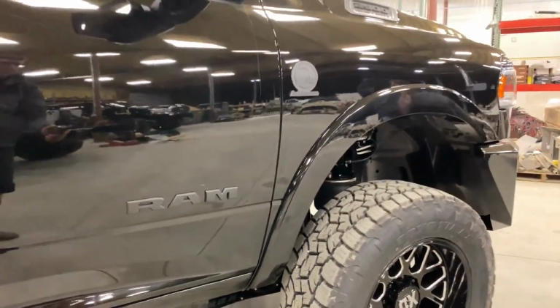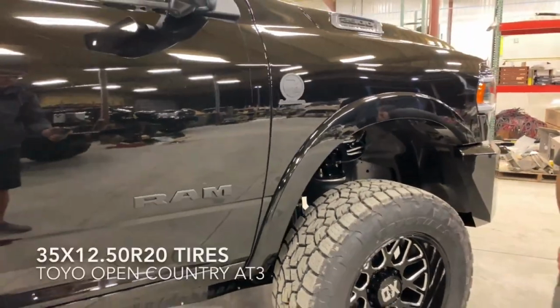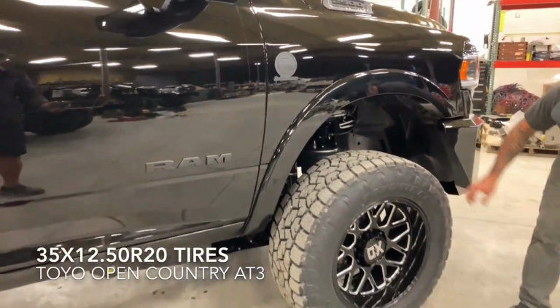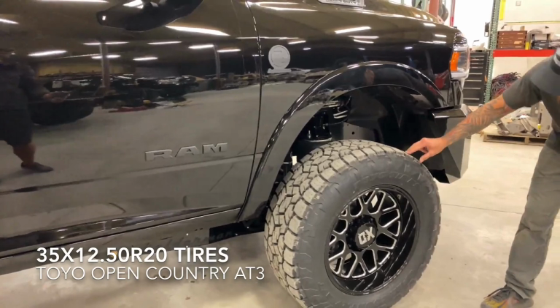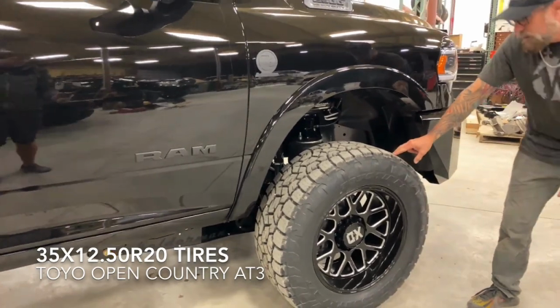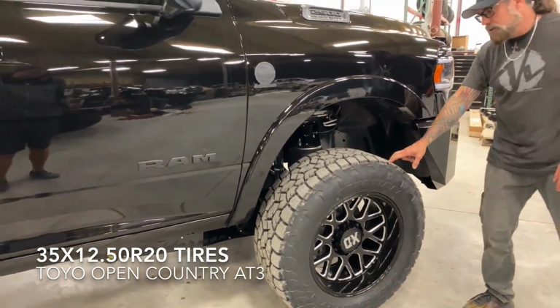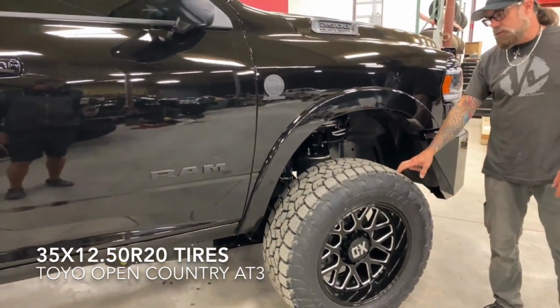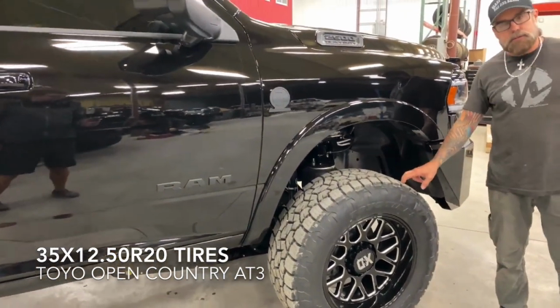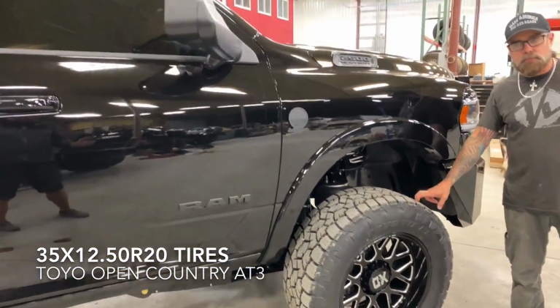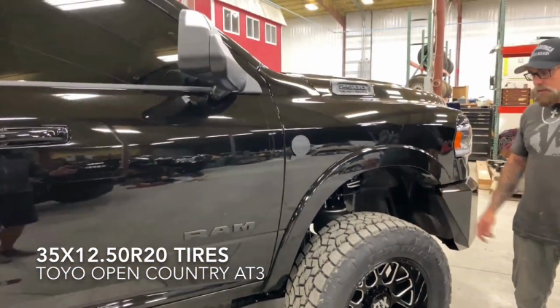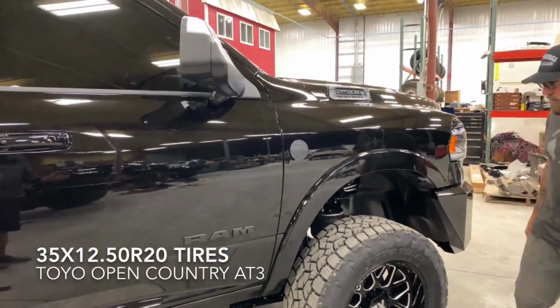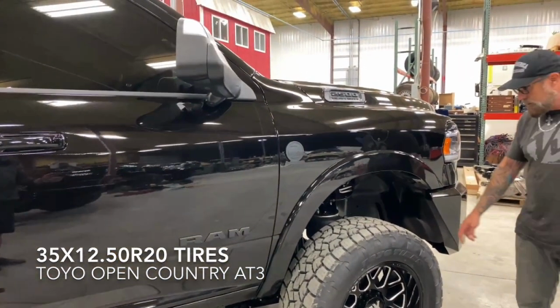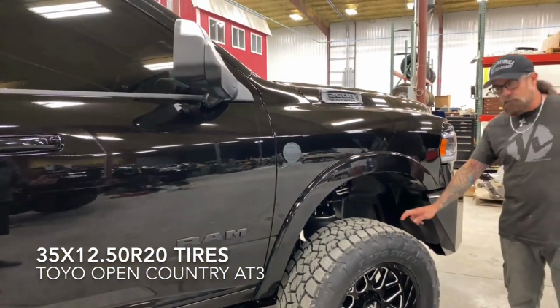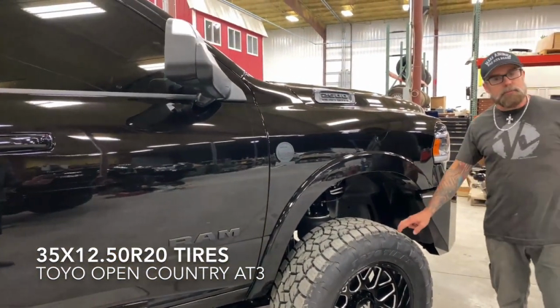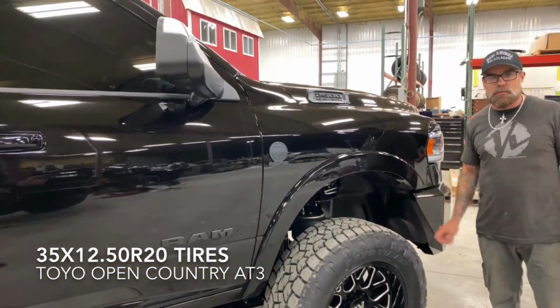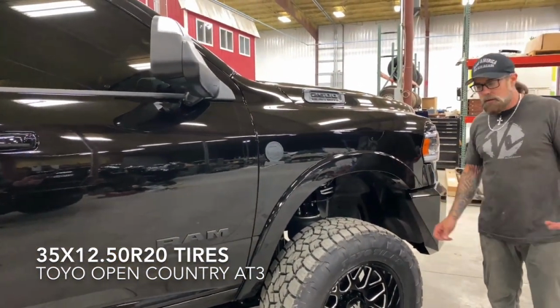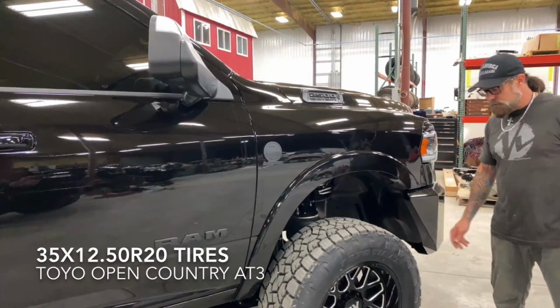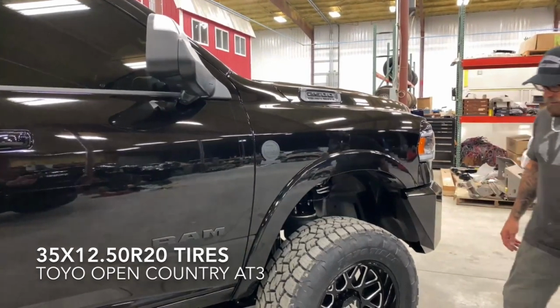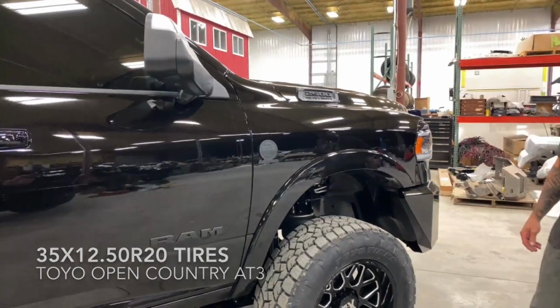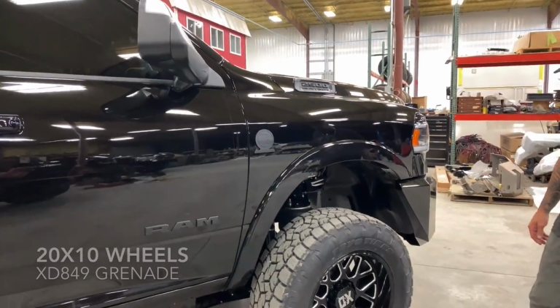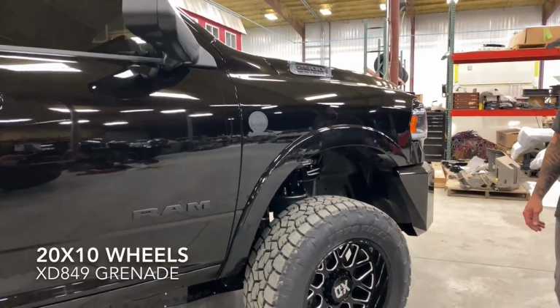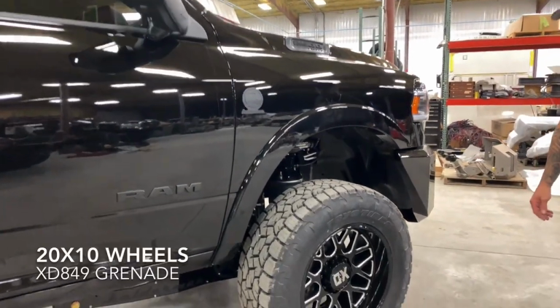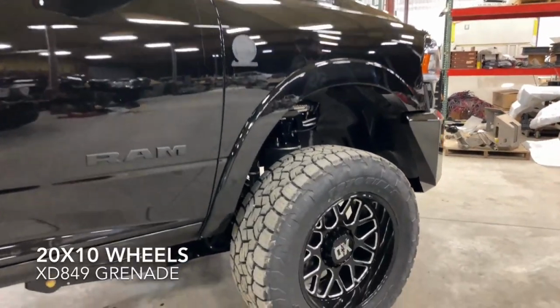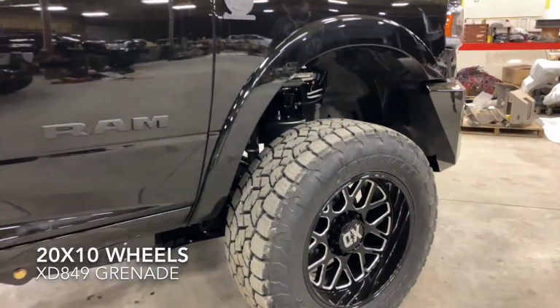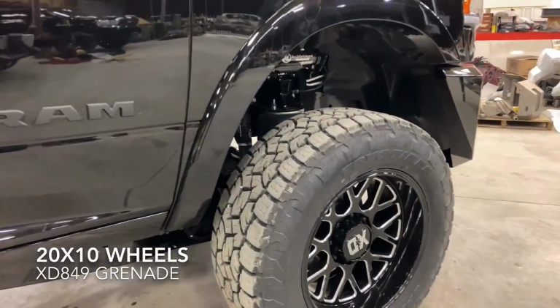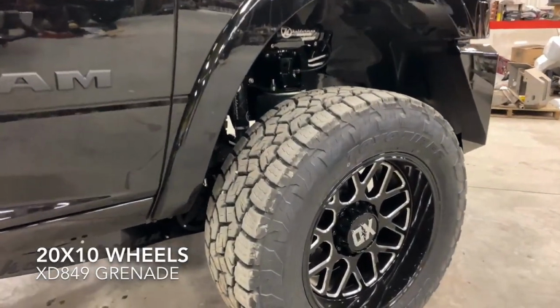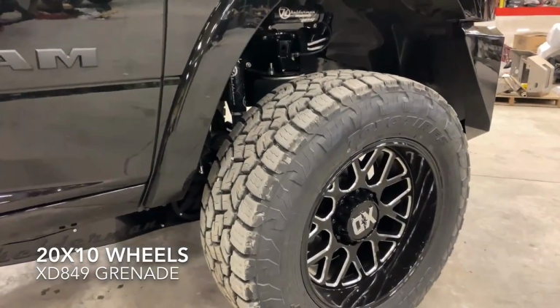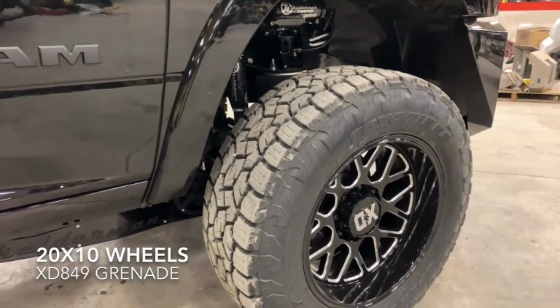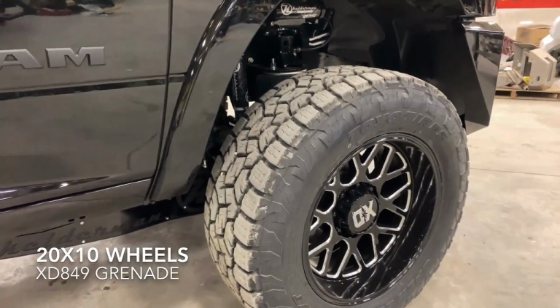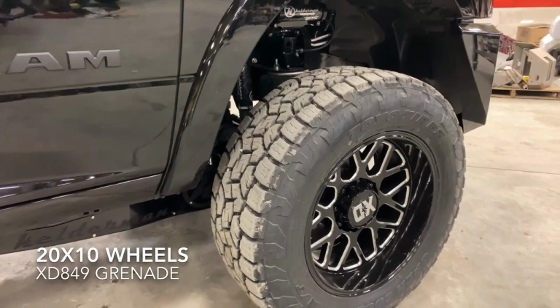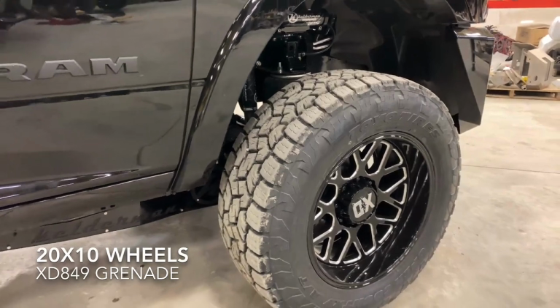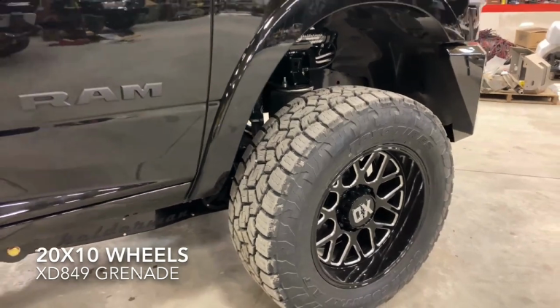We've got some Toyo AT3s. We run the RTs, we run the MTs, so when Toyo came out with this new tire we're obviously going to run that thing. Perfect stance with a 35 inch tire and a 3 inch lift.